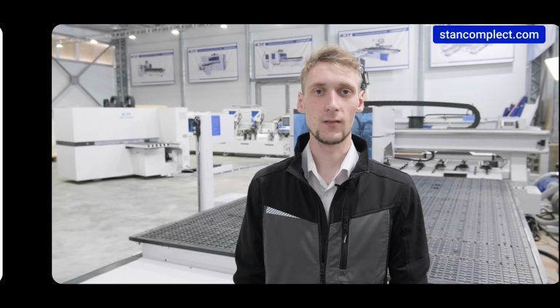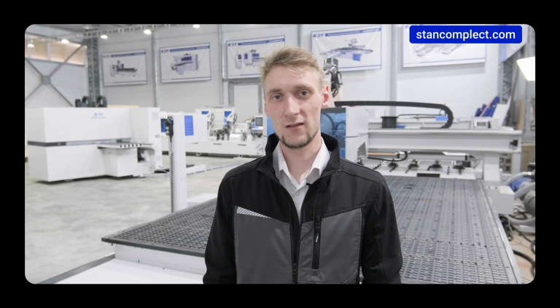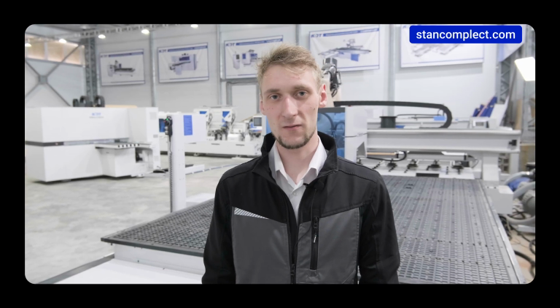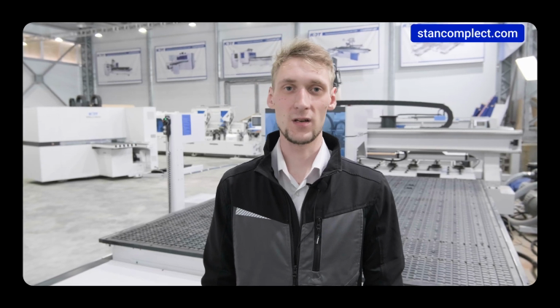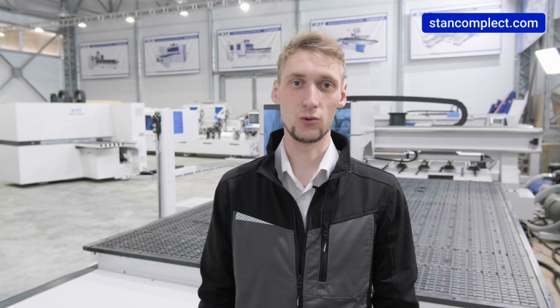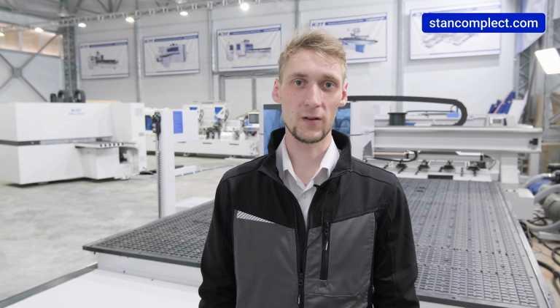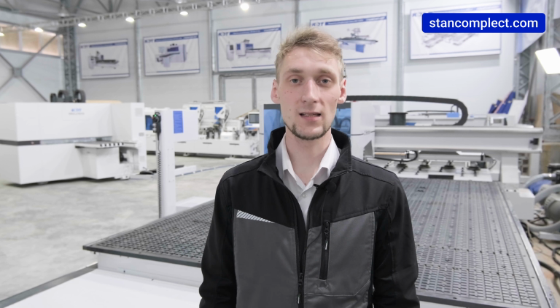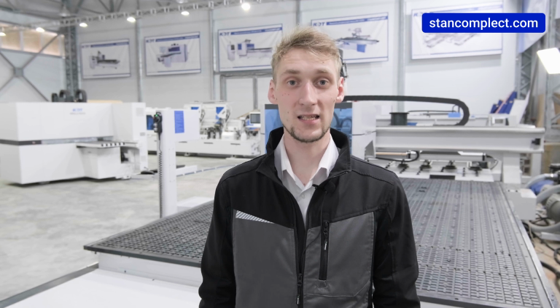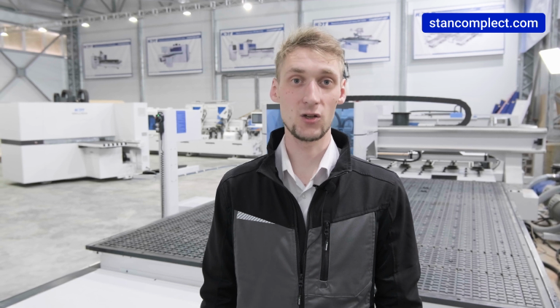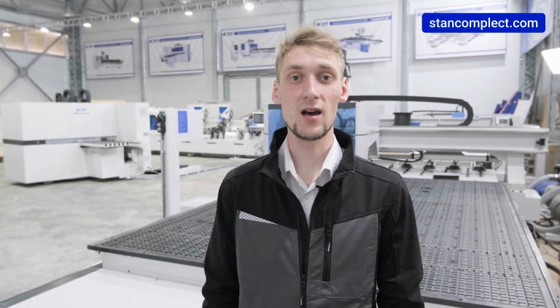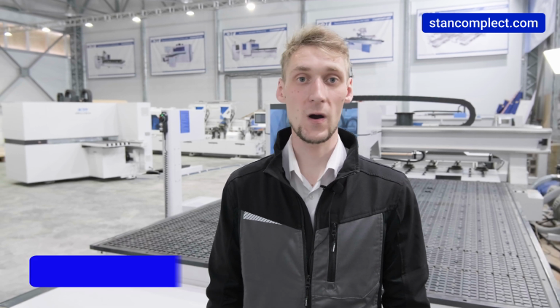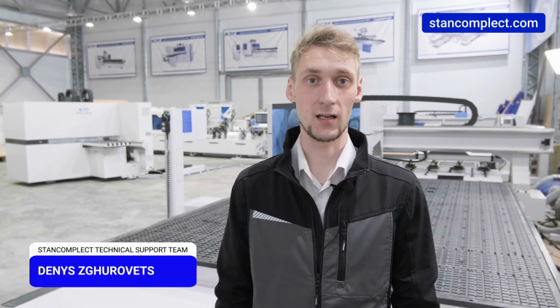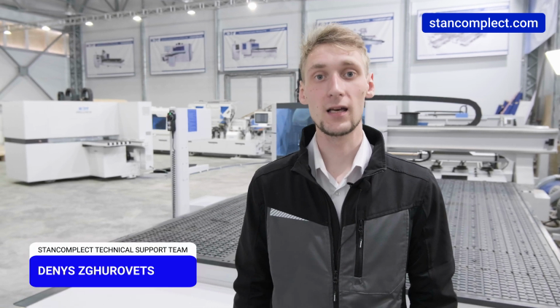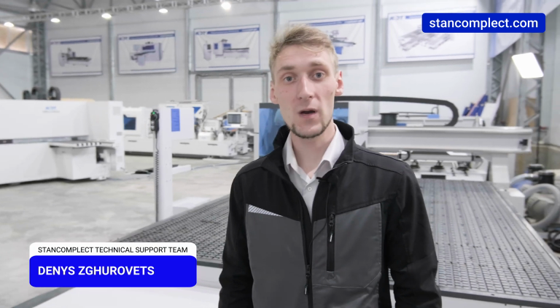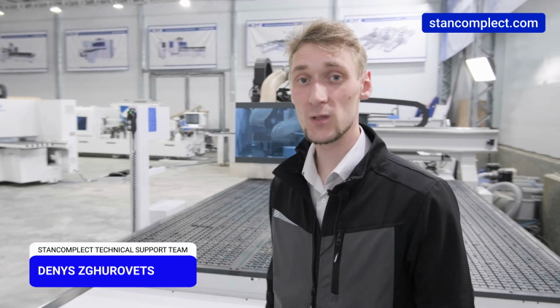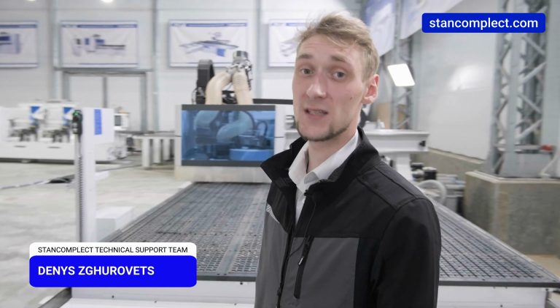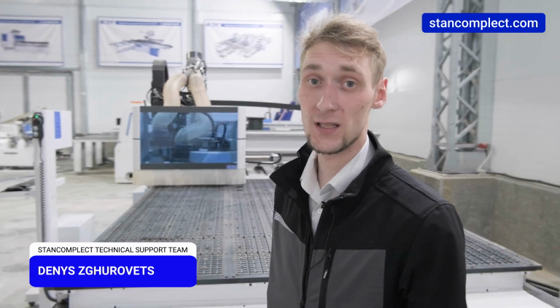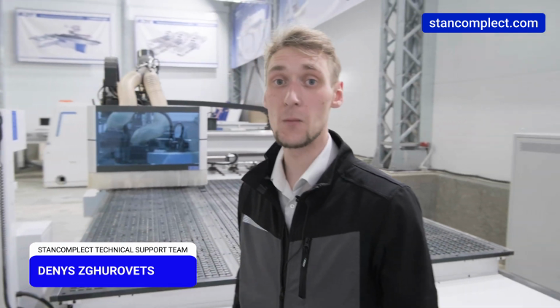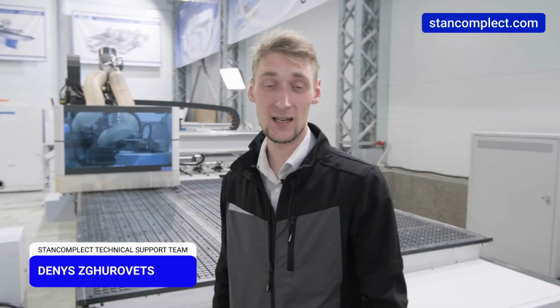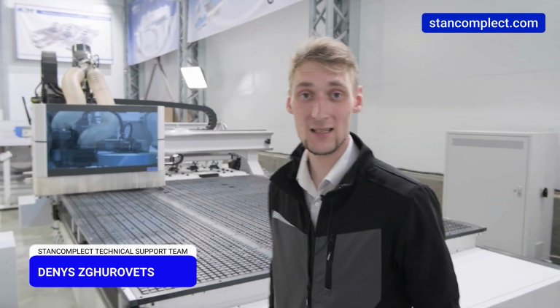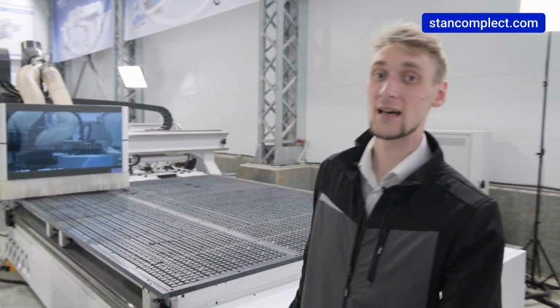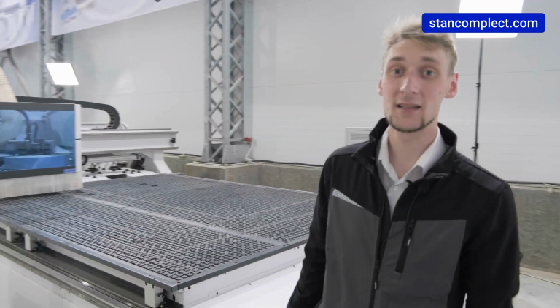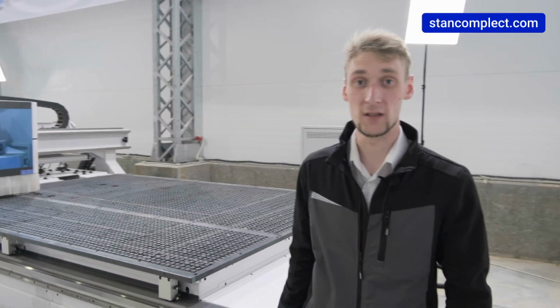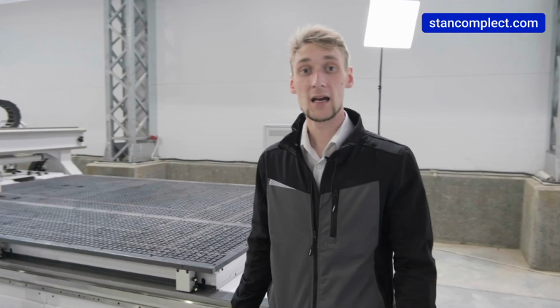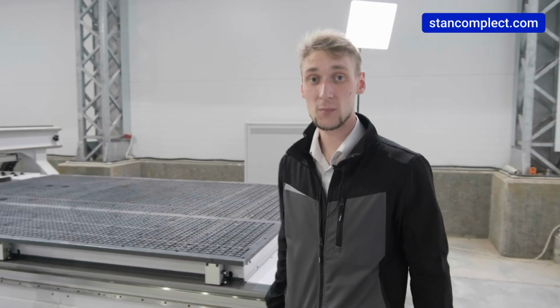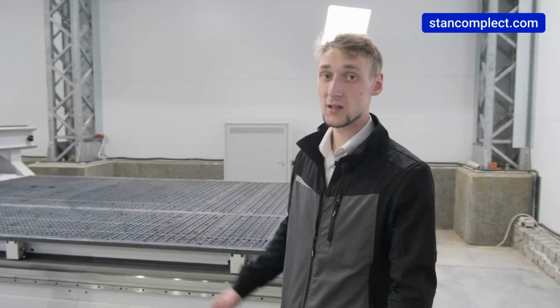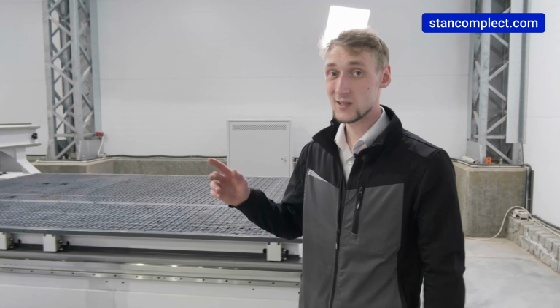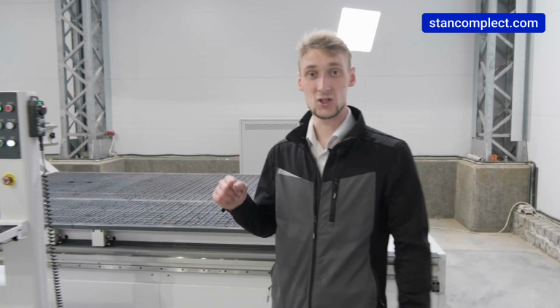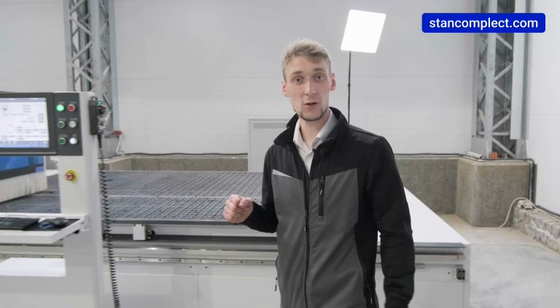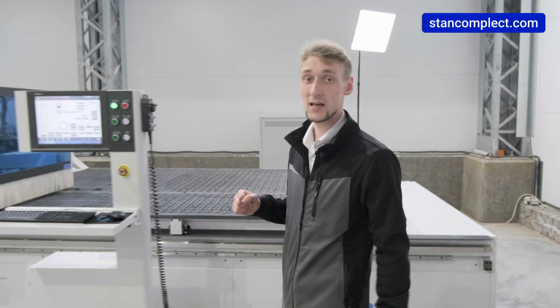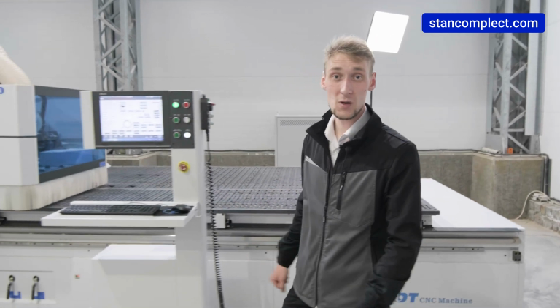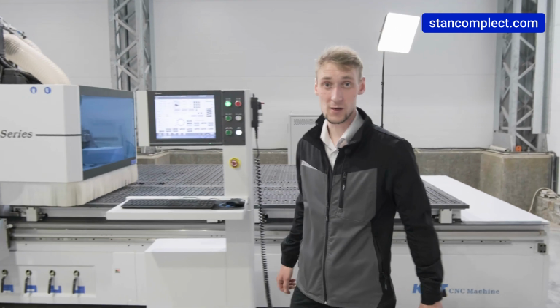Hey everyone! My name is Denis Zgorovets and I'm a service engineer at Stan Complex. We are the official representative of the Chinese concern KDT Machinery, which produces high quality equipment for the furniture industry.